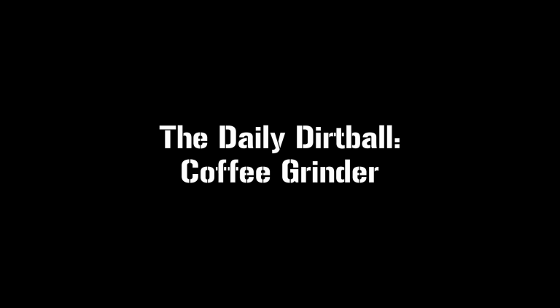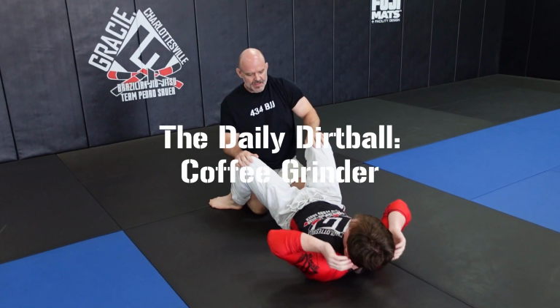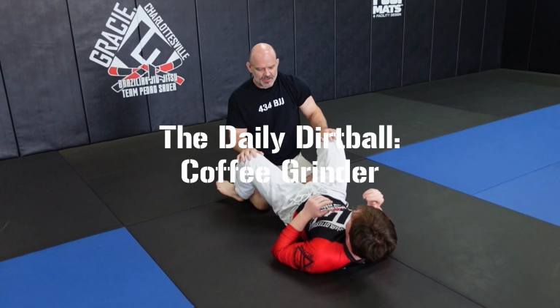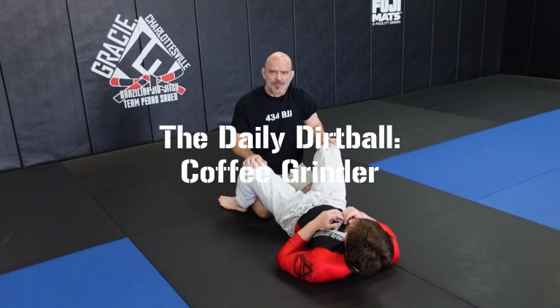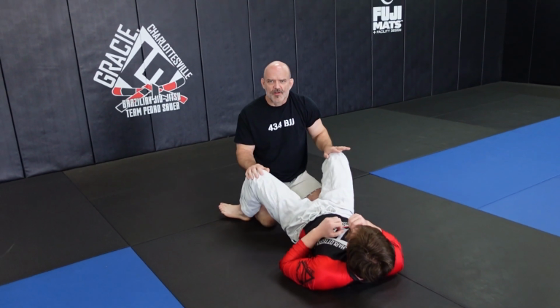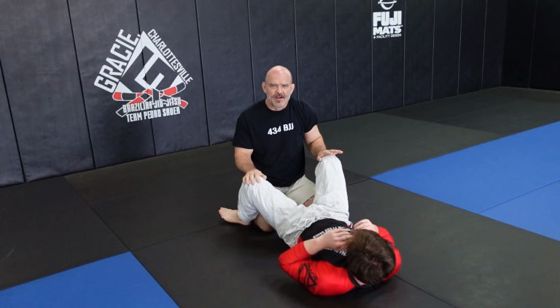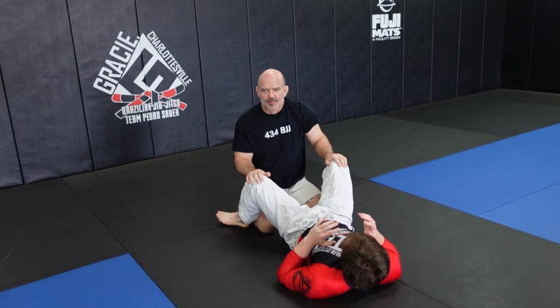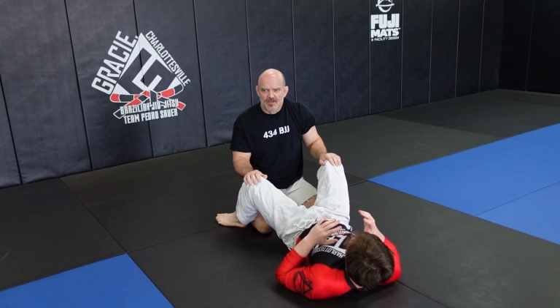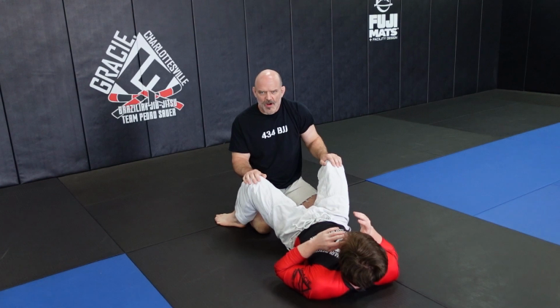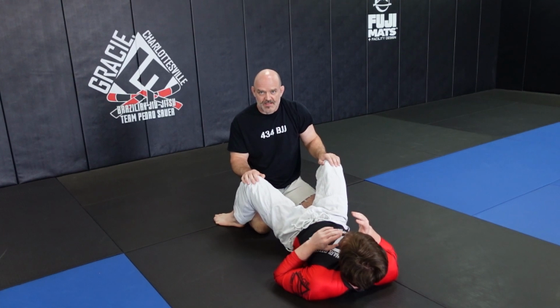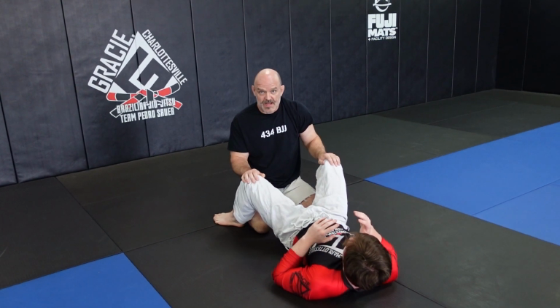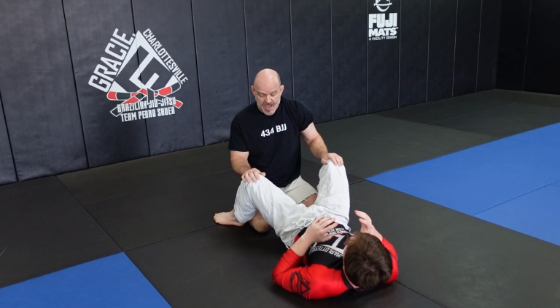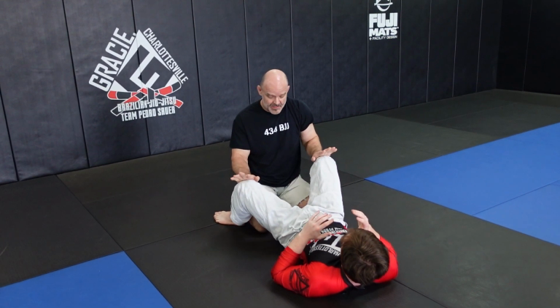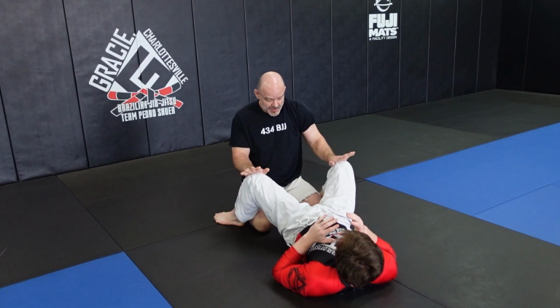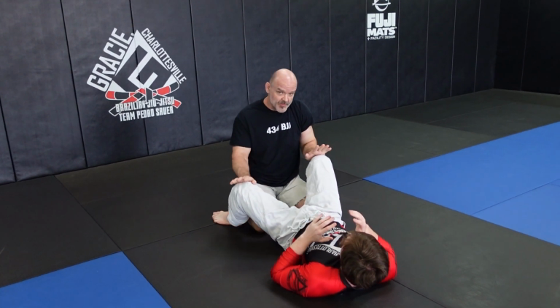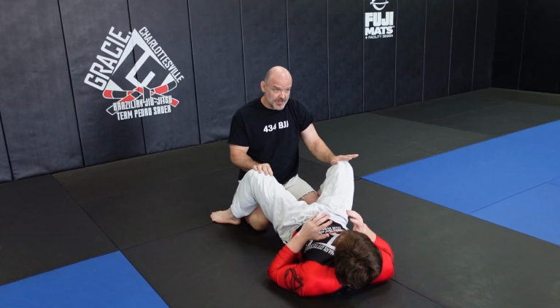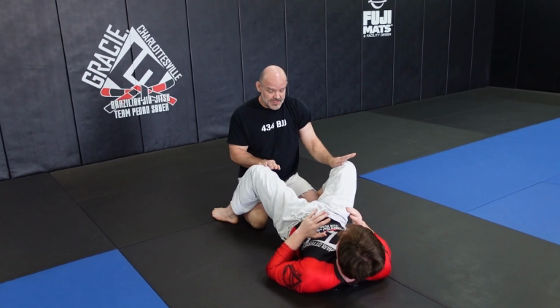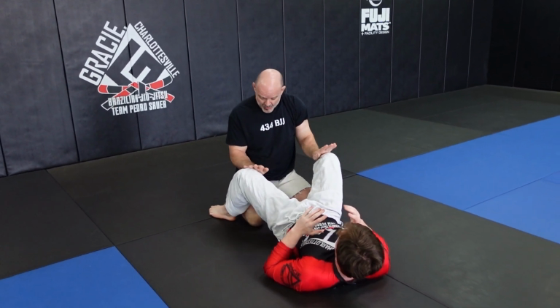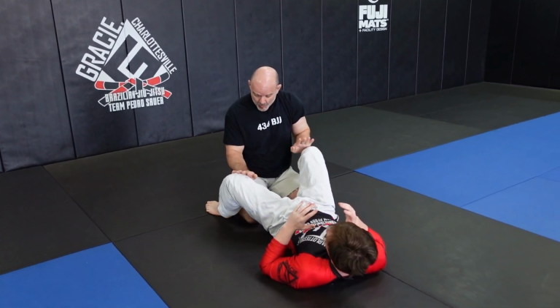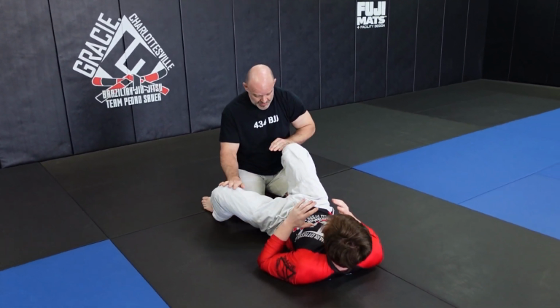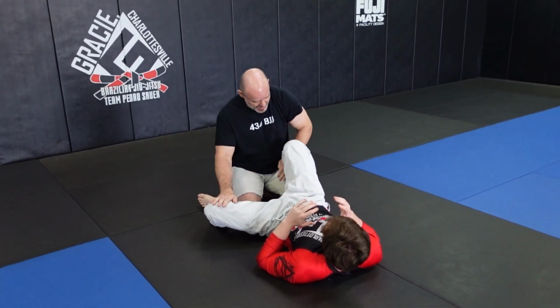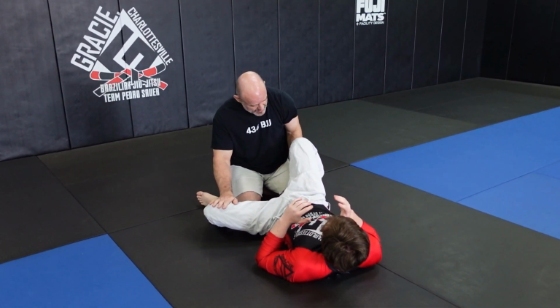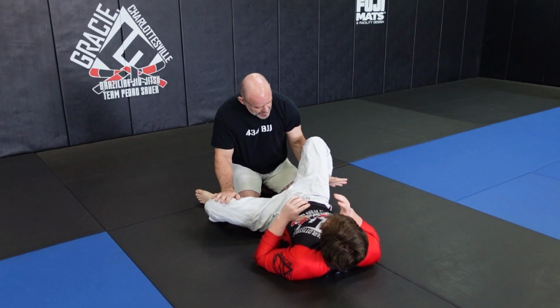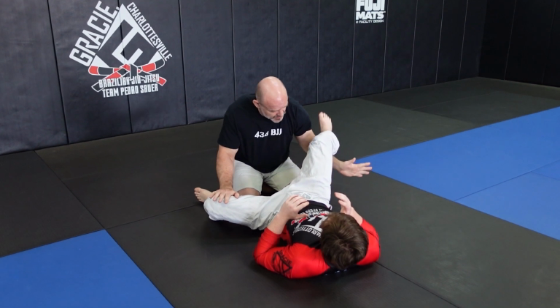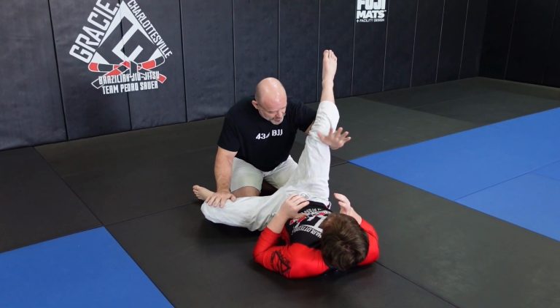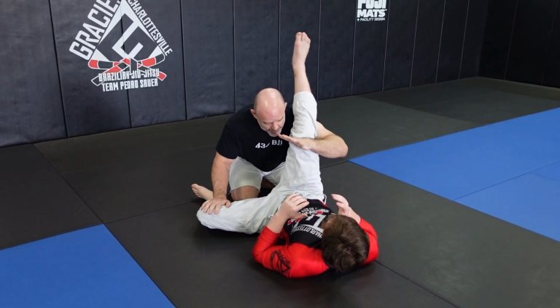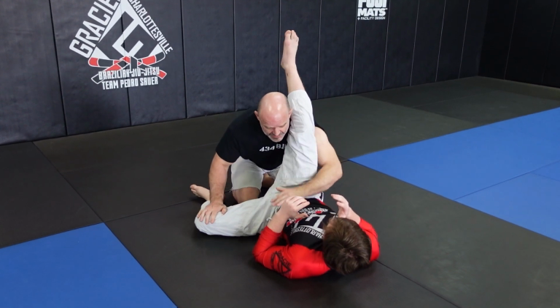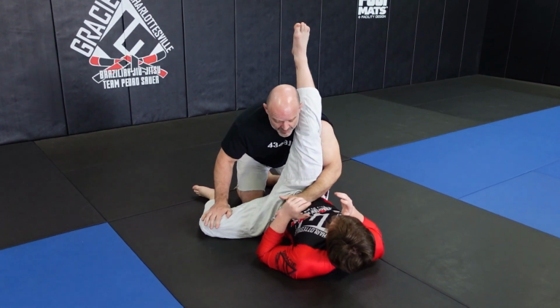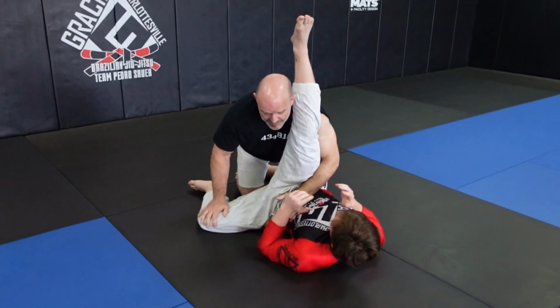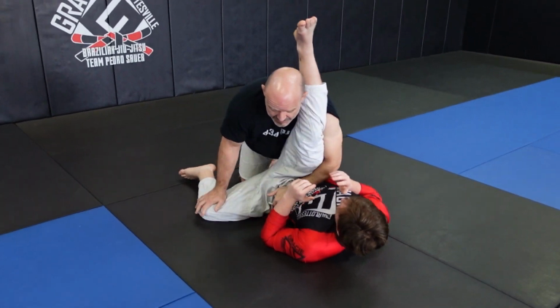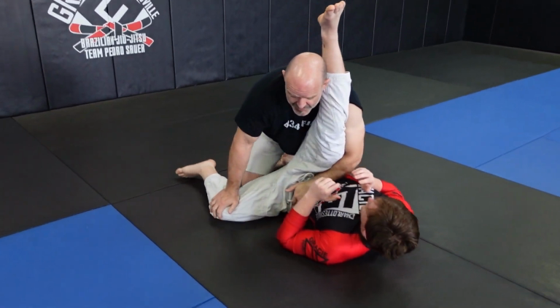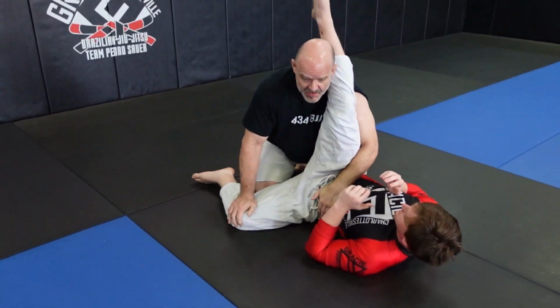In a loose open guard right here, I'm going to be looking for a single stack pass, so I'm playing with the knees. I push one knee to the ground, get the underhook, bring his leg up, take away the space.